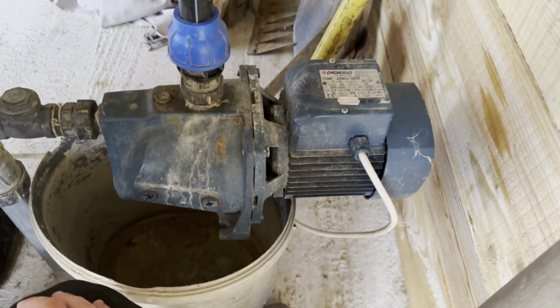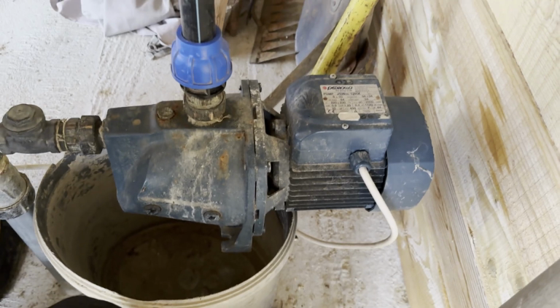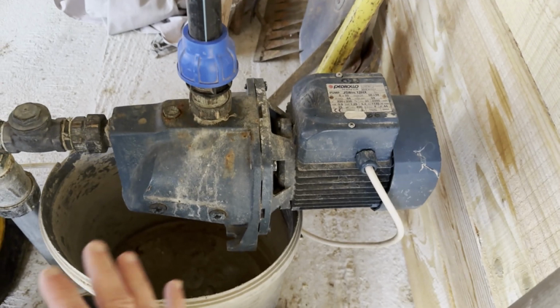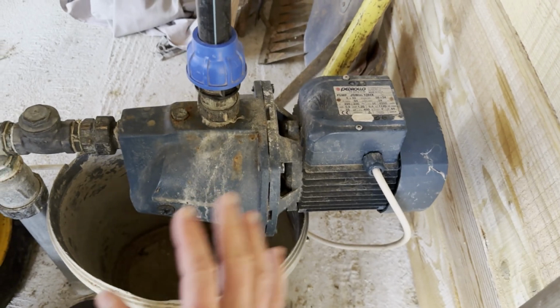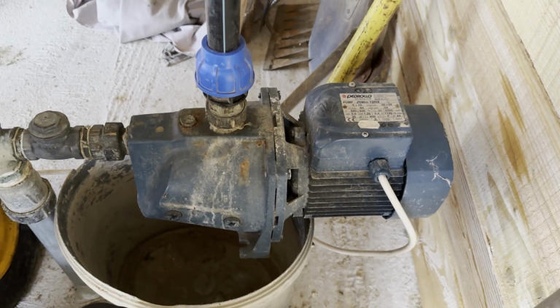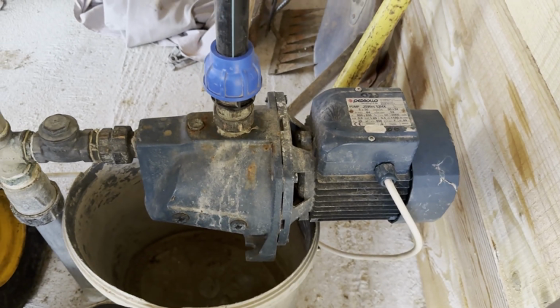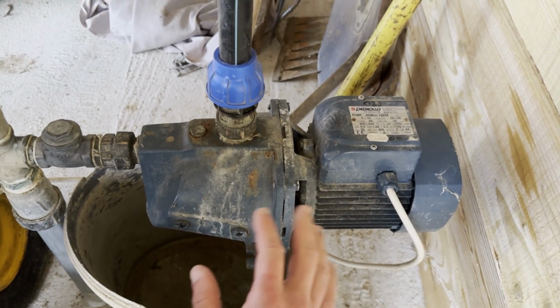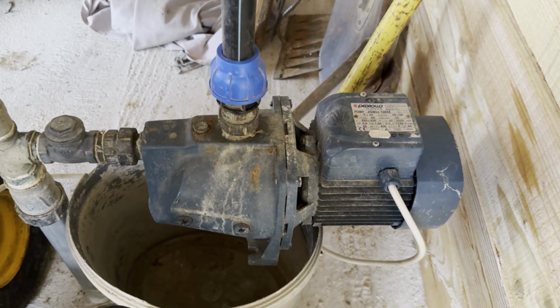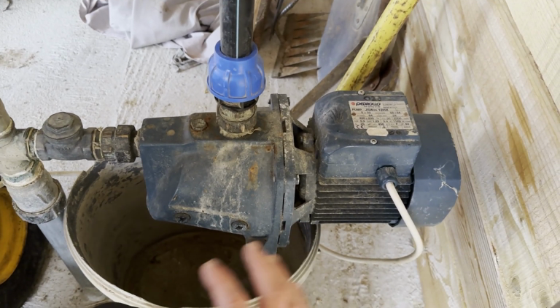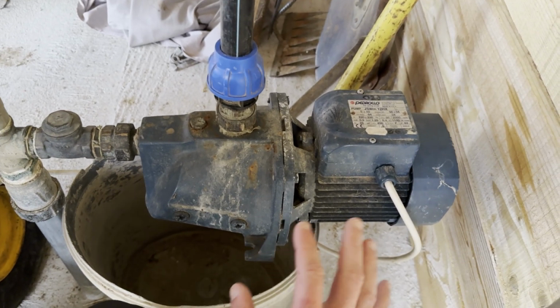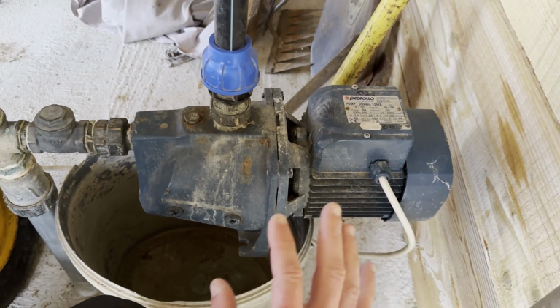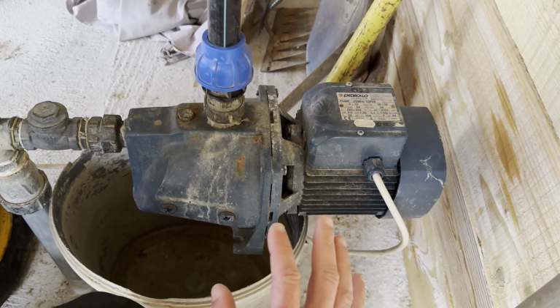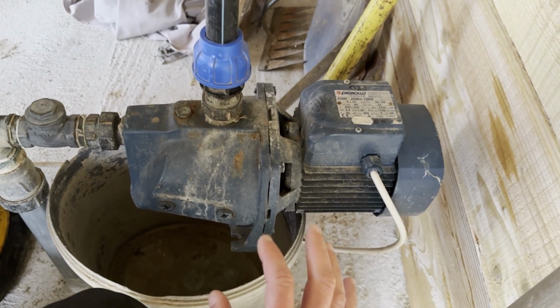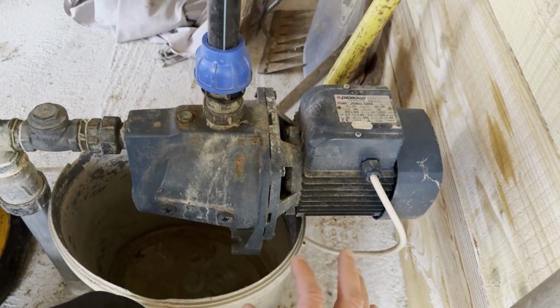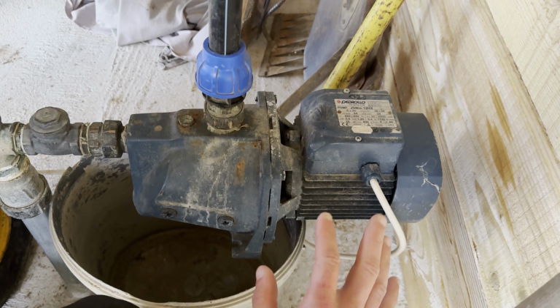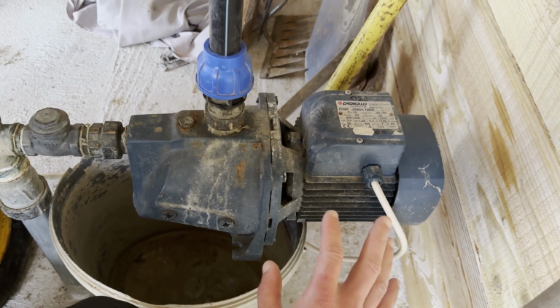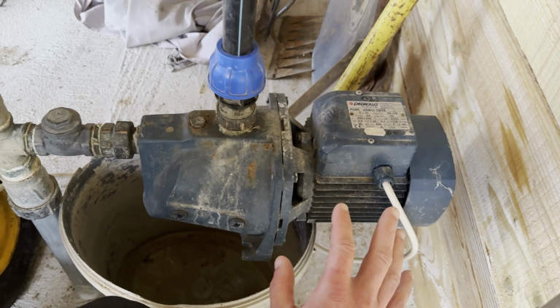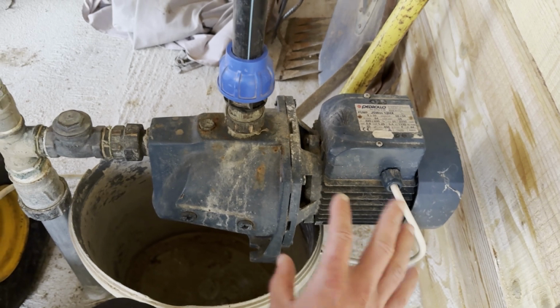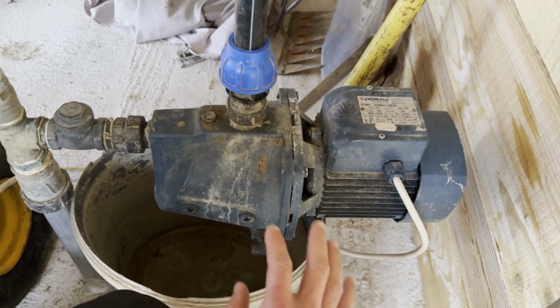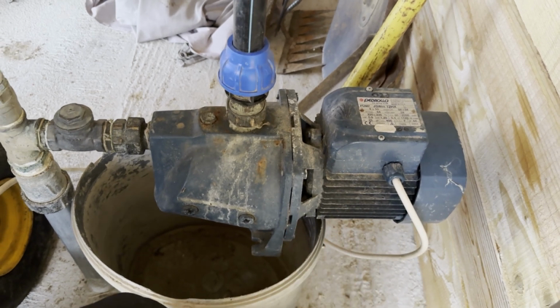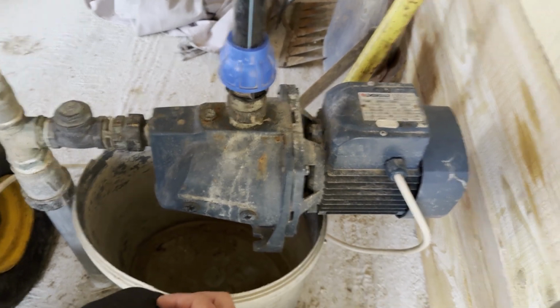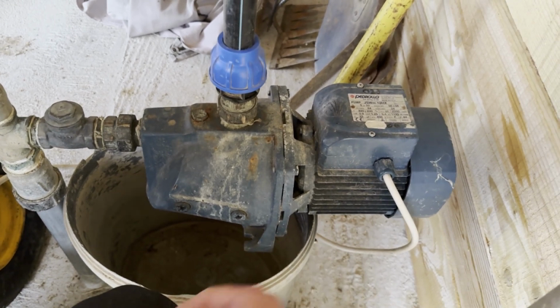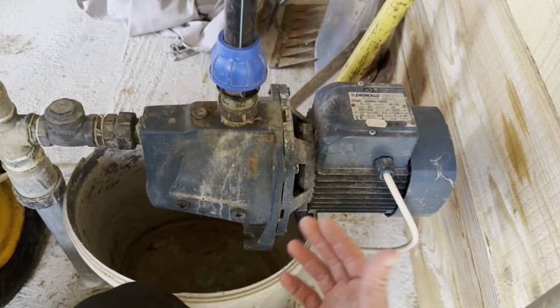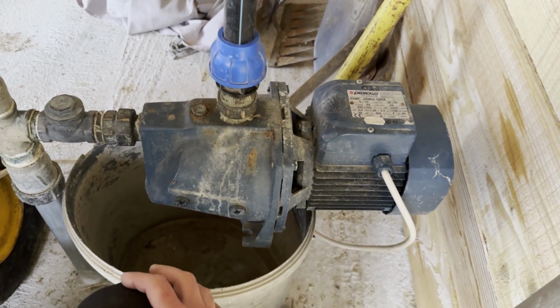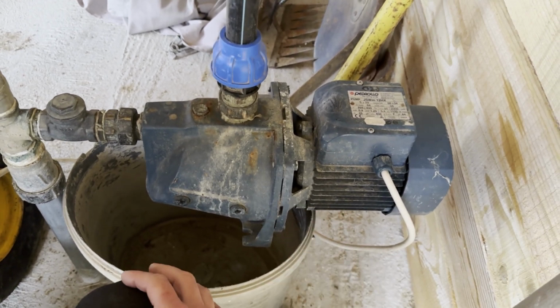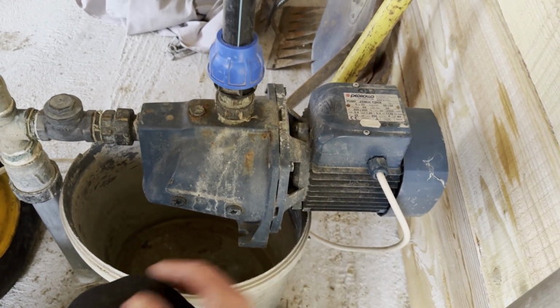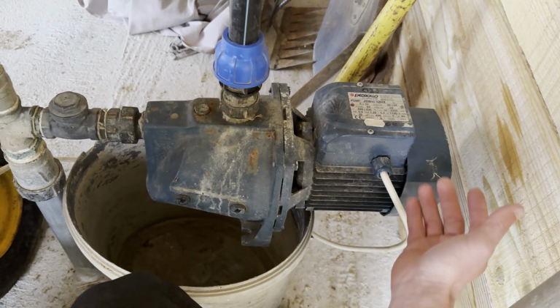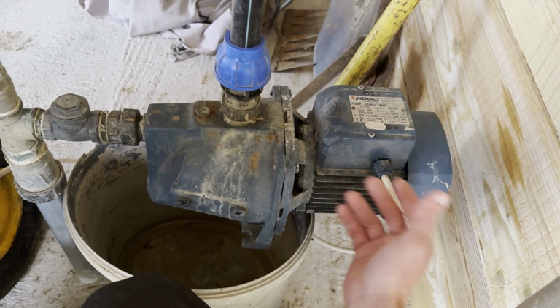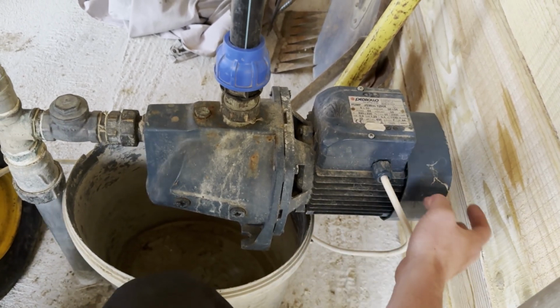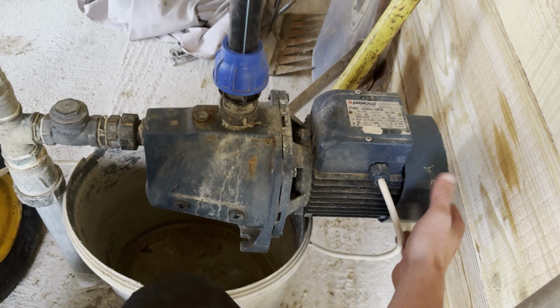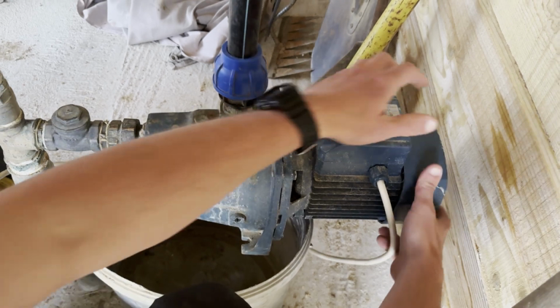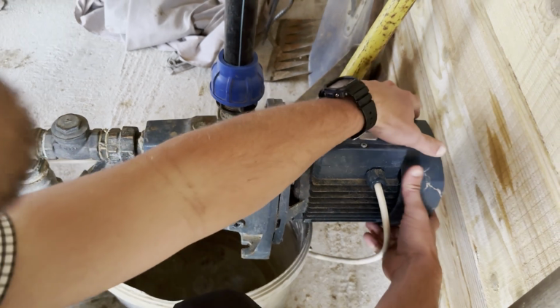I want to start my water pump and it makes a humming sound. I stopped it right away — it wants to start but it can't.